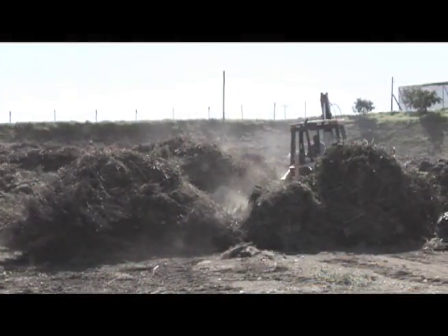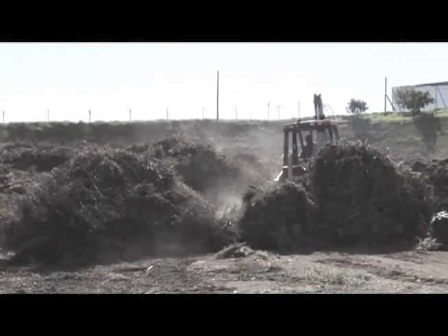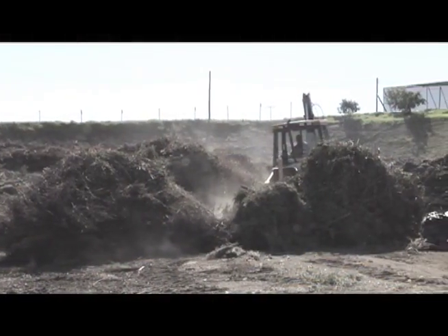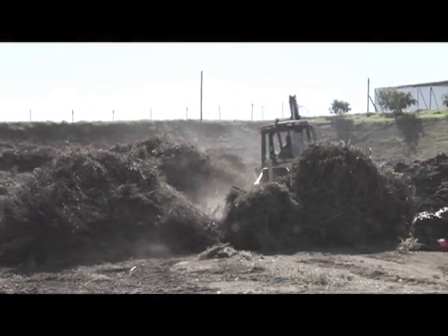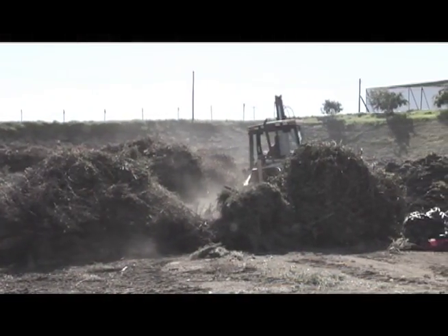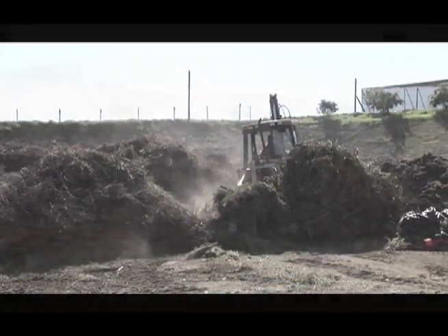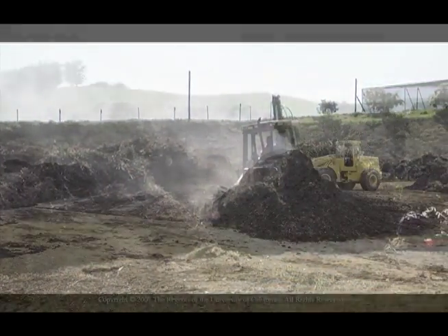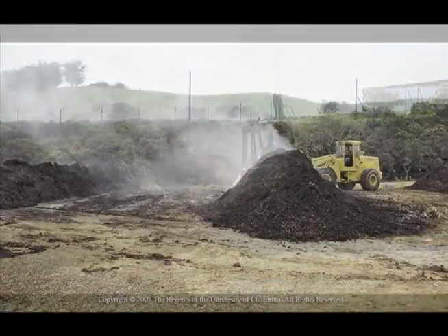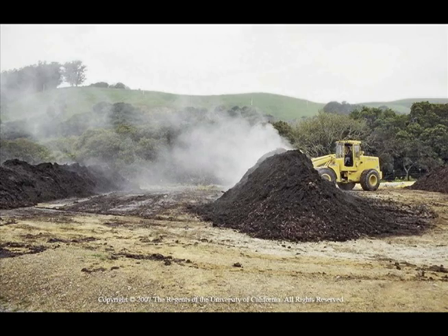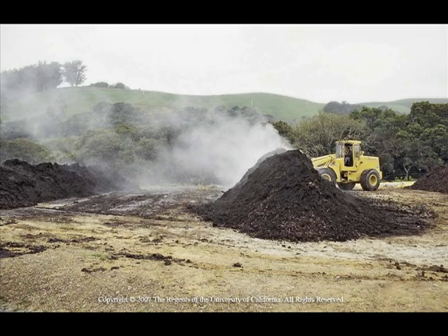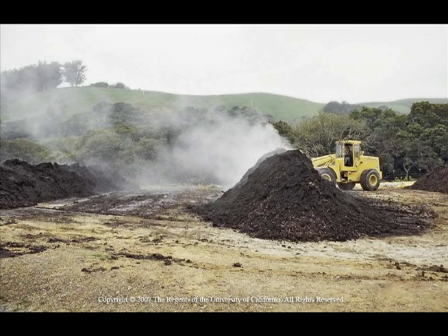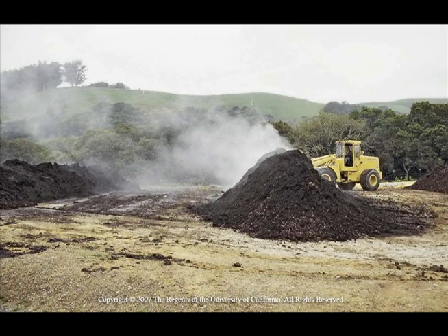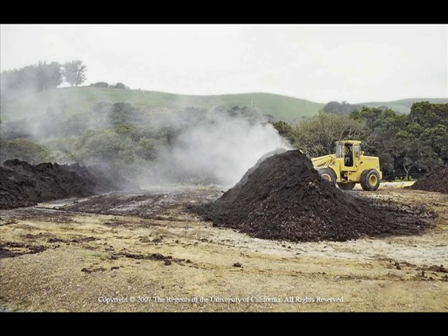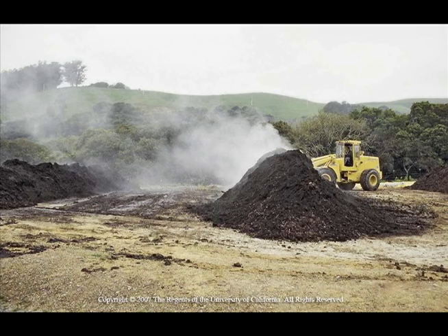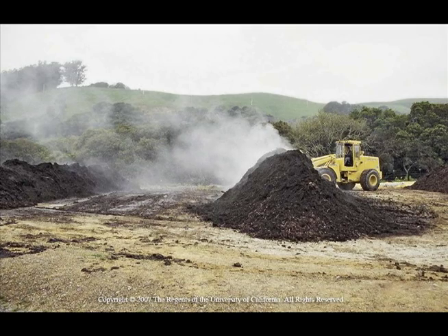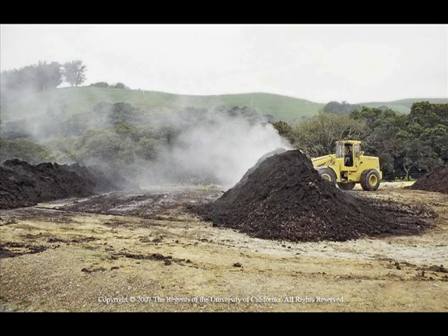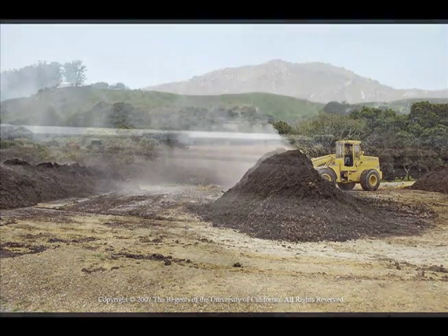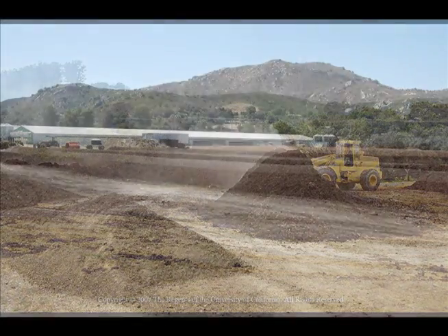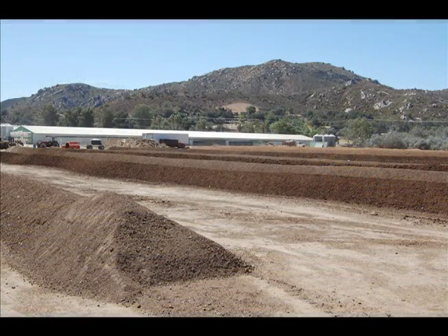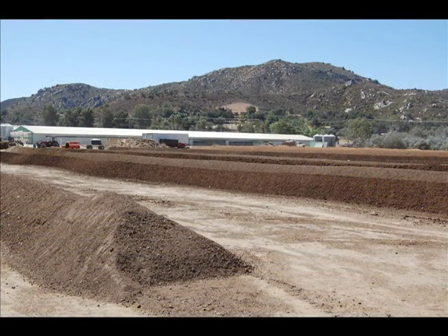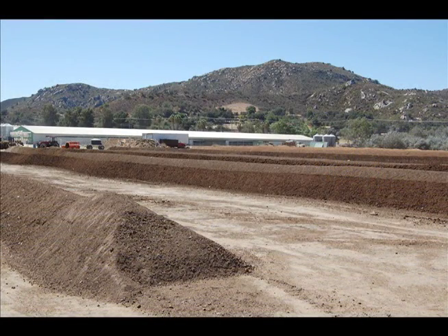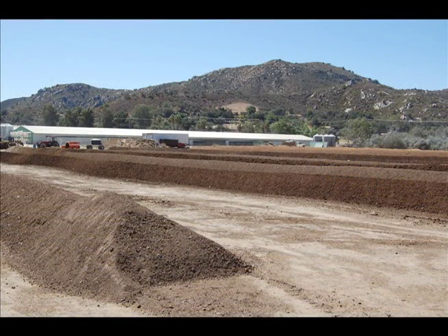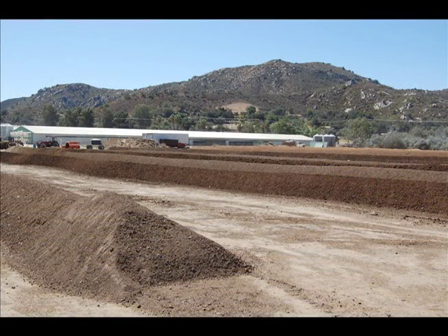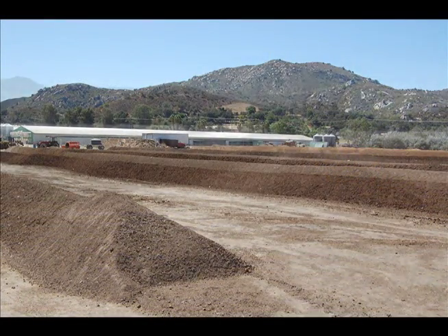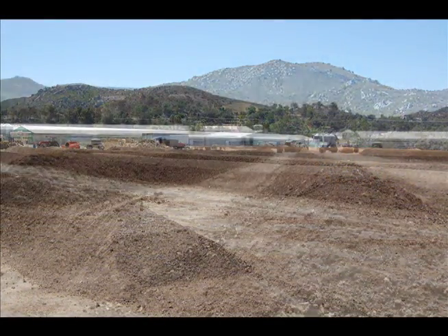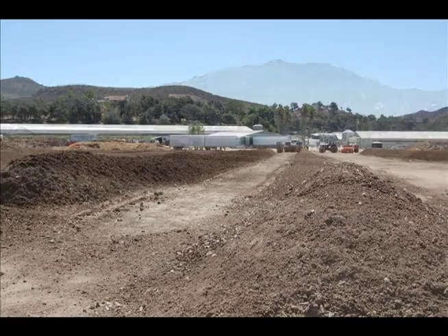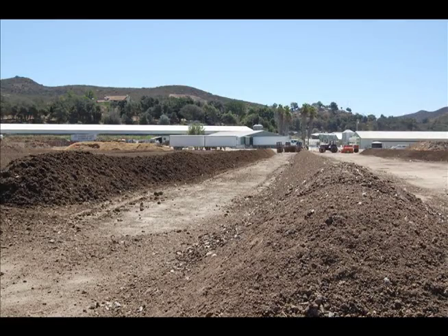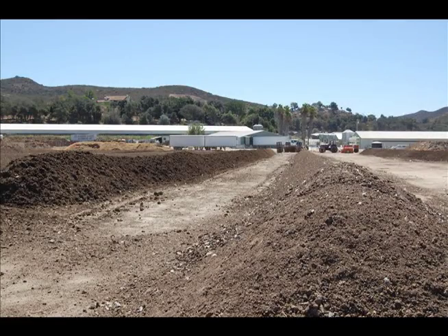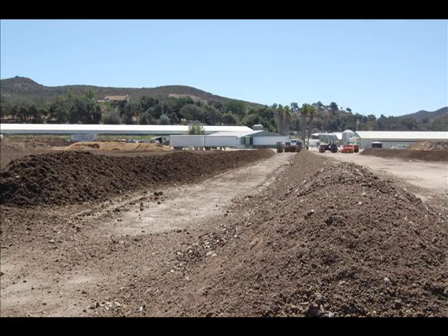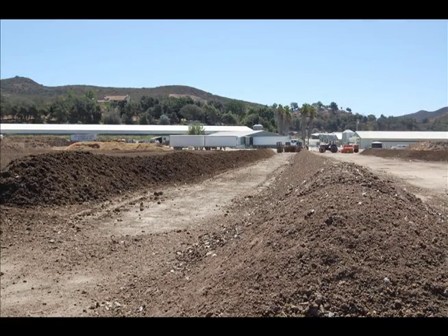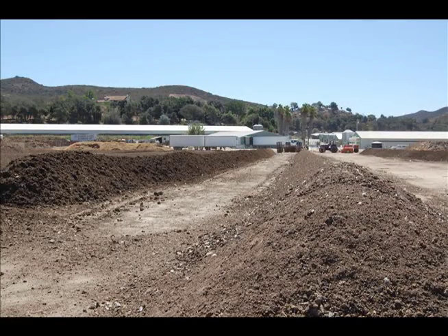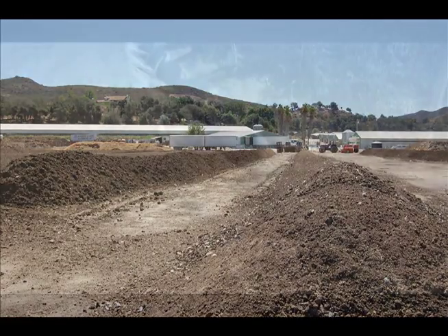Ideally, you should never stockpile manure. However, if you must, you should berm around and cover manure piles to avoid exposure to rain that could potentially carry particles away into surrounding water bodies.